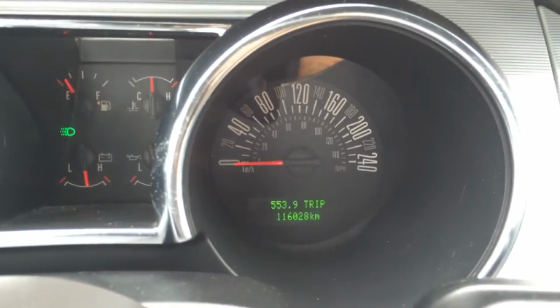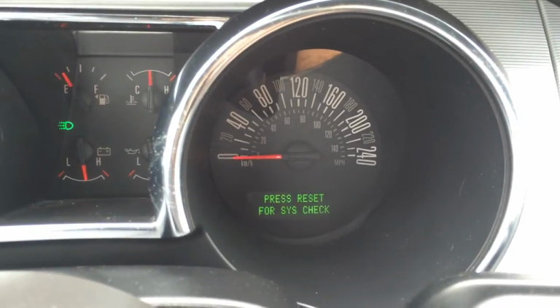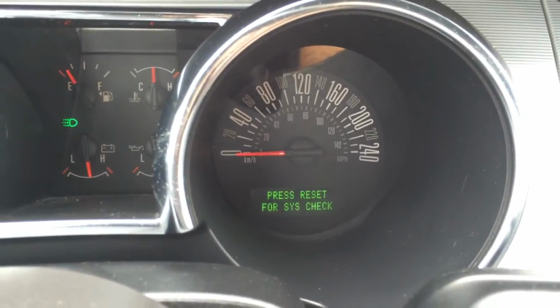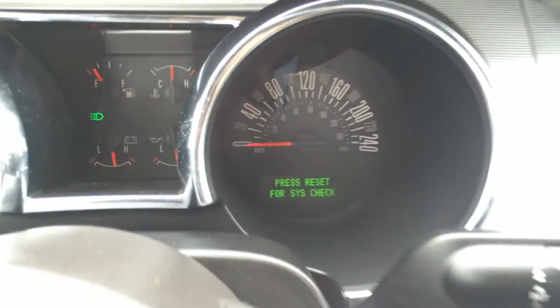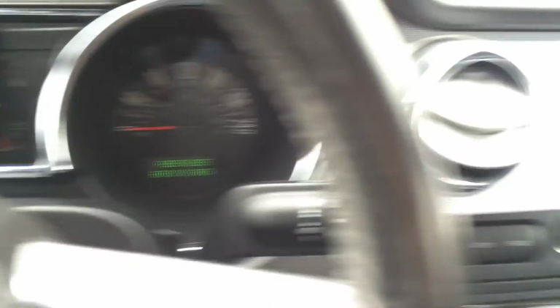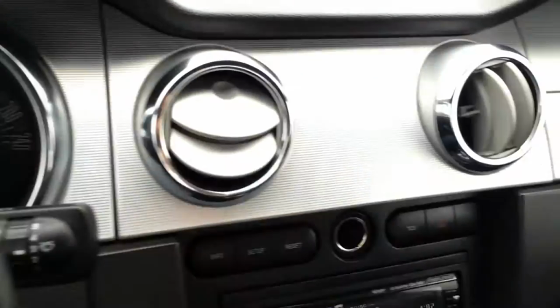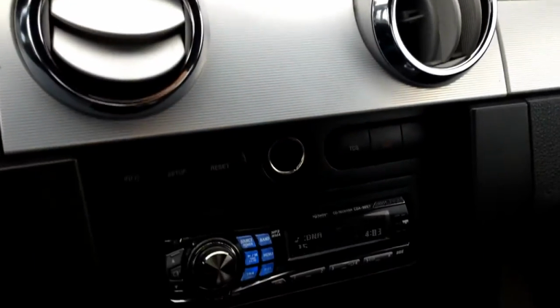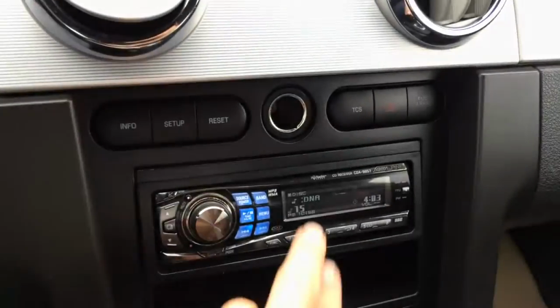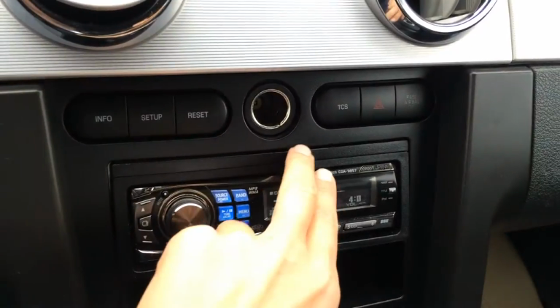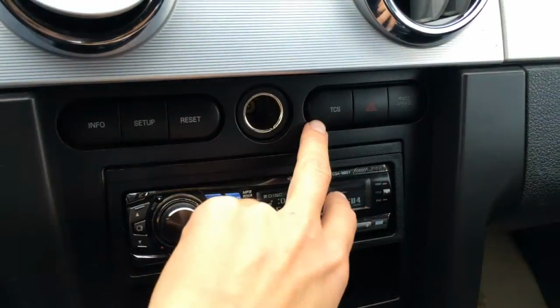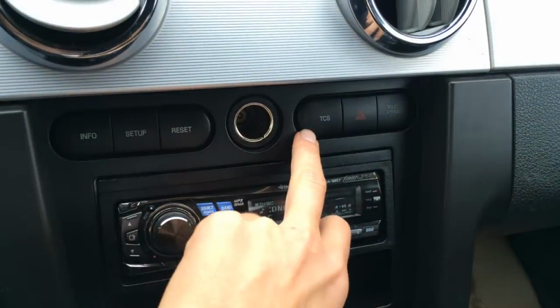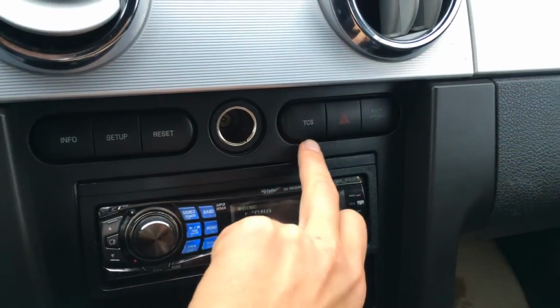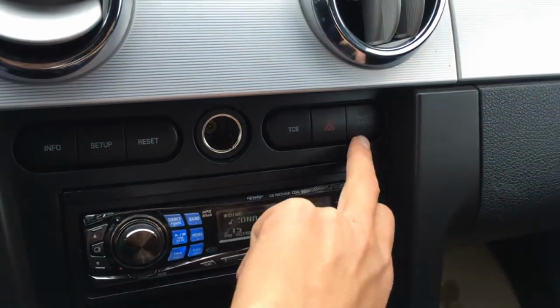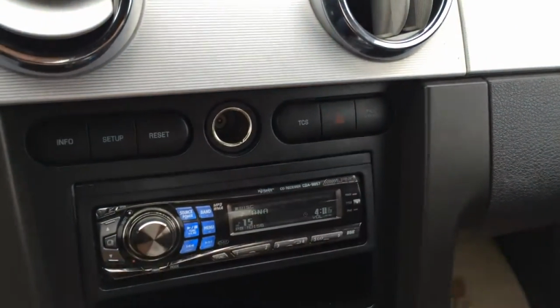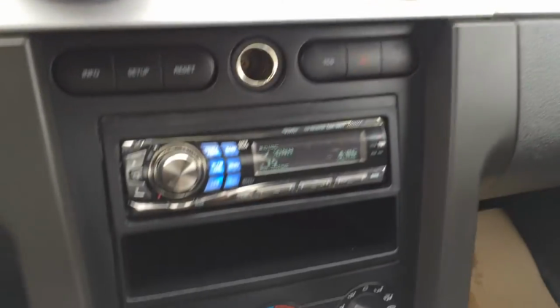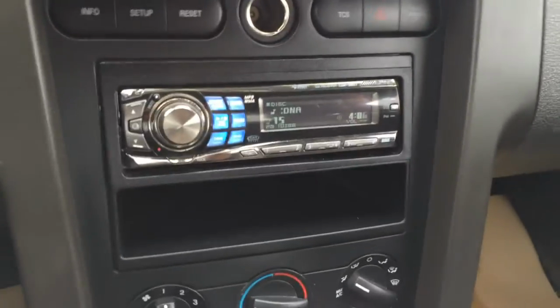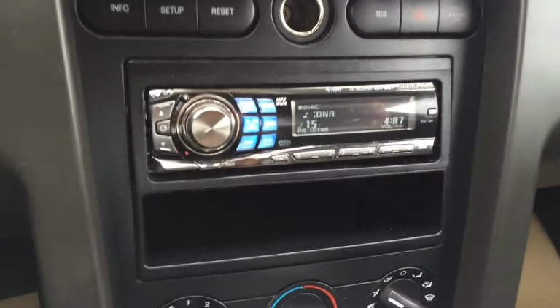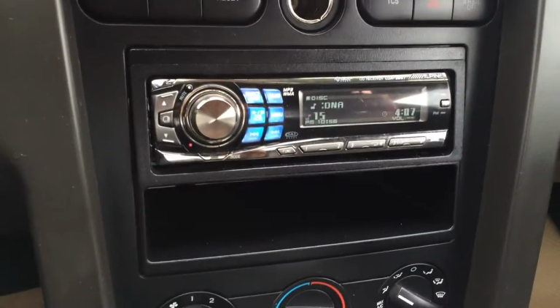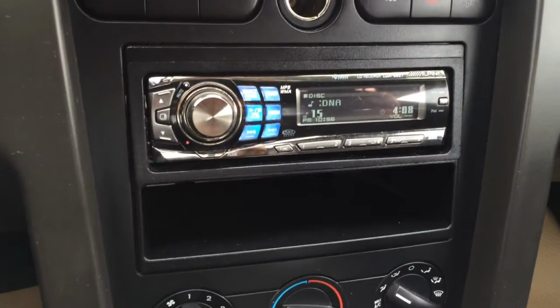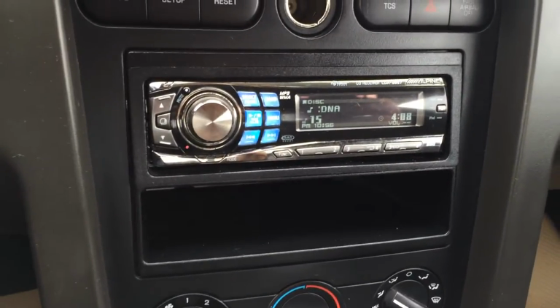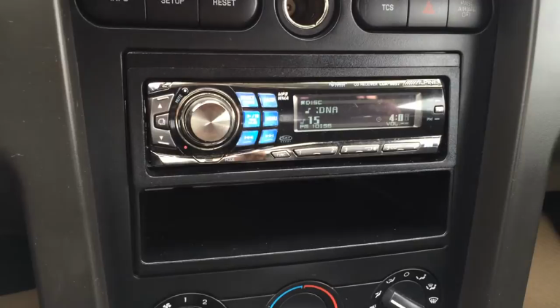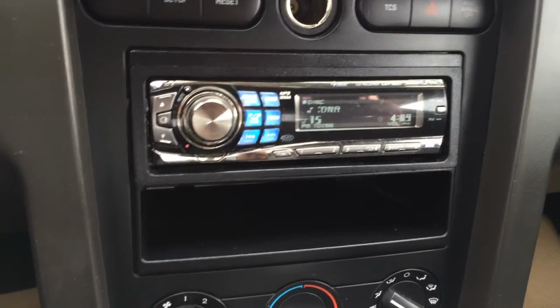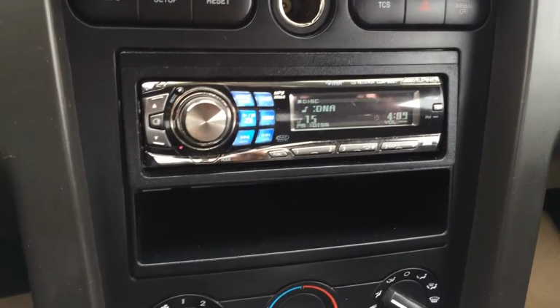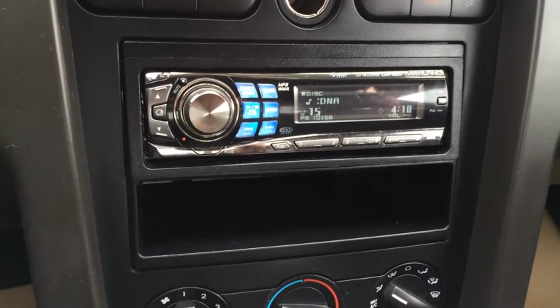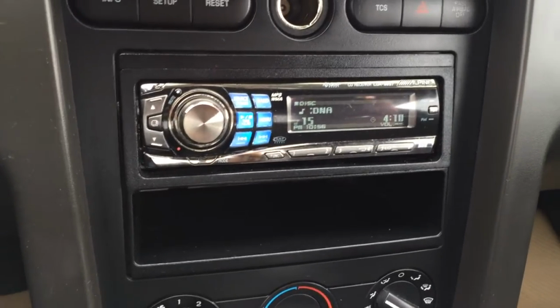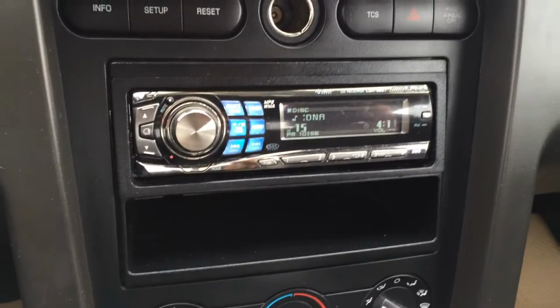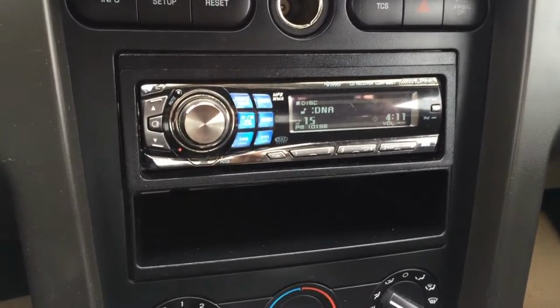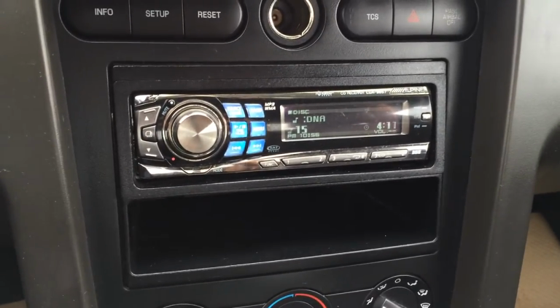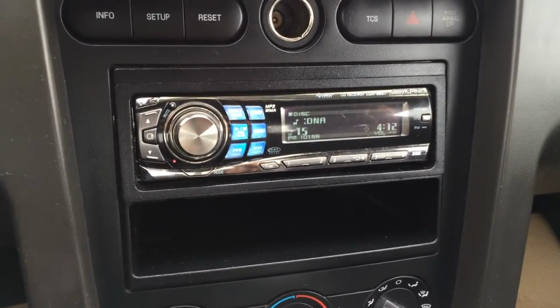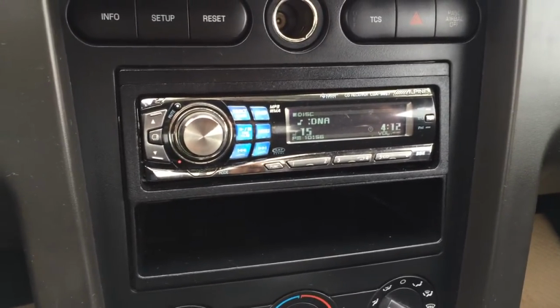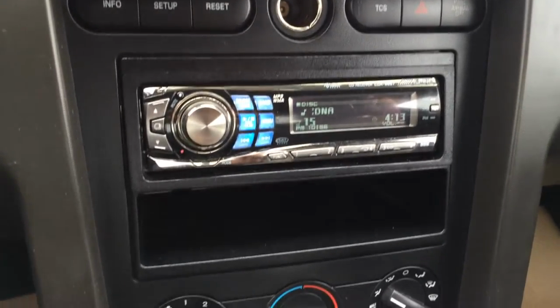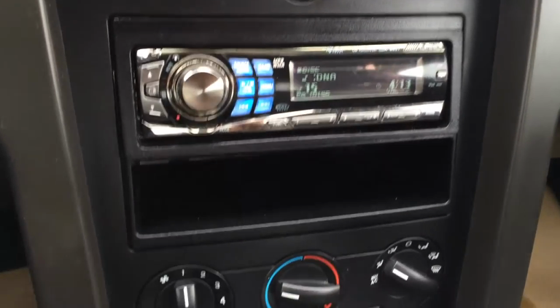You do a system check. Power outlets, traction control on and off switch, airbag indicator for your passenger. Aftermarket sound system: AM, FM, CD. It's a CD changer, MP3 compatible.